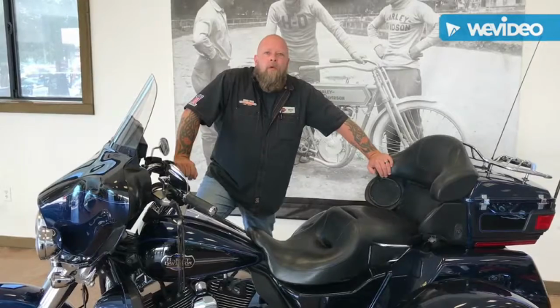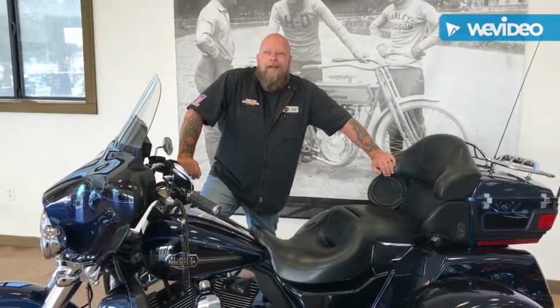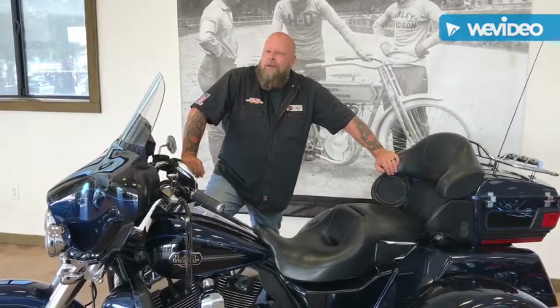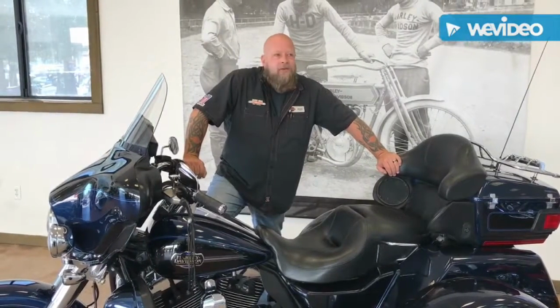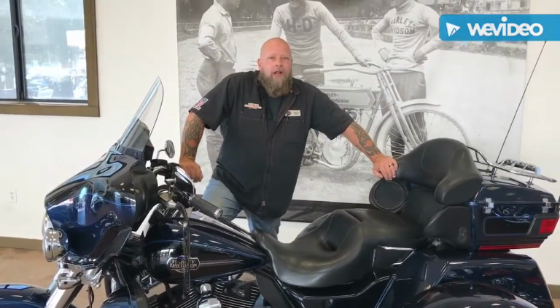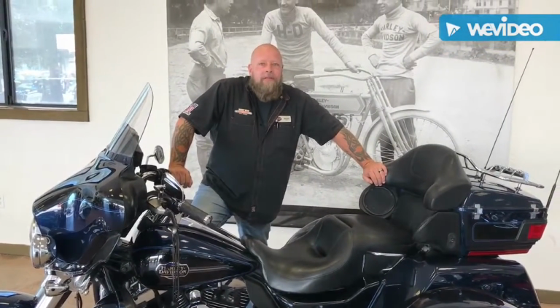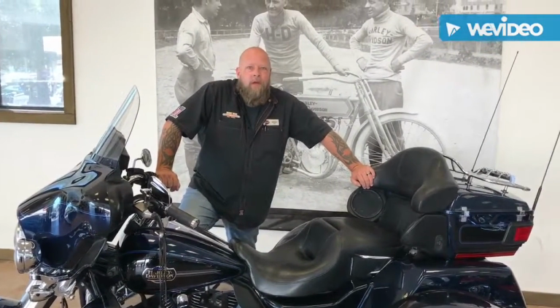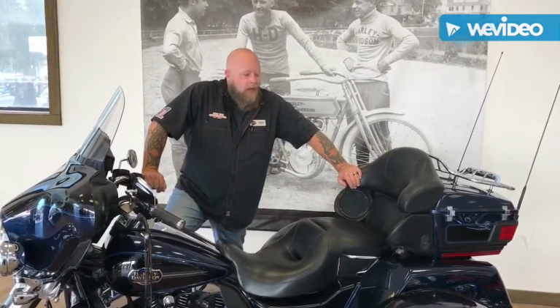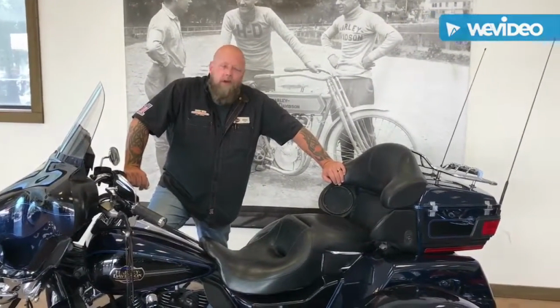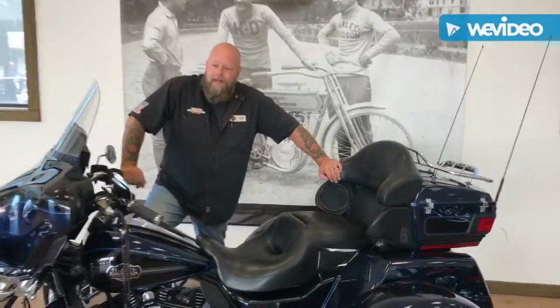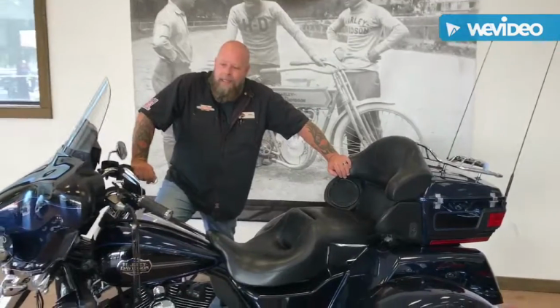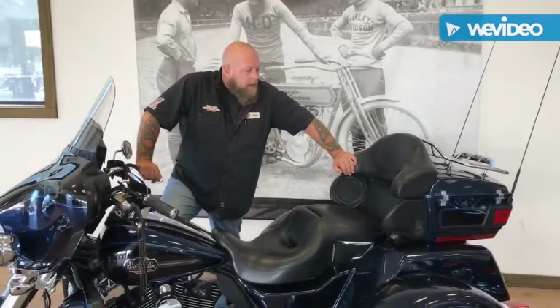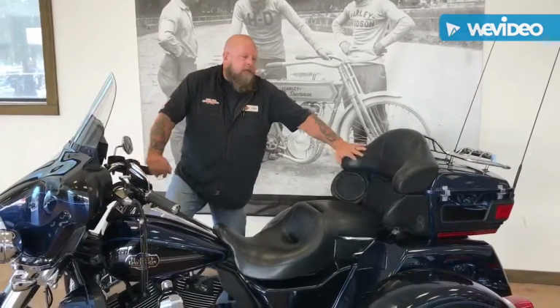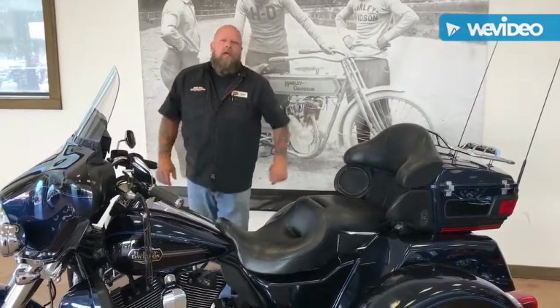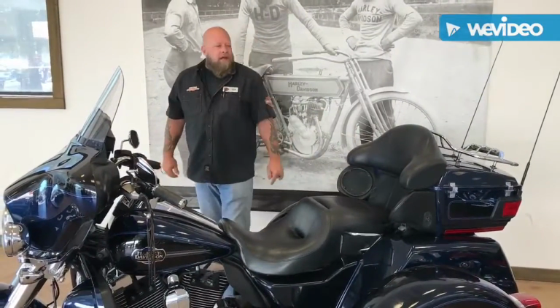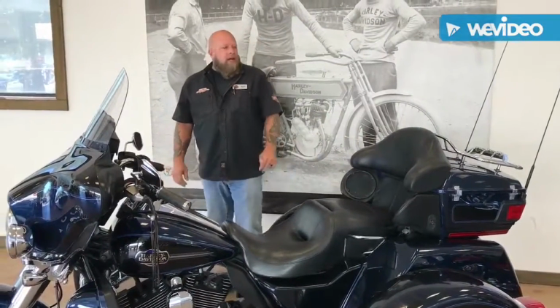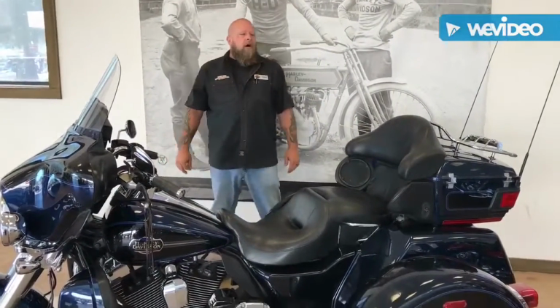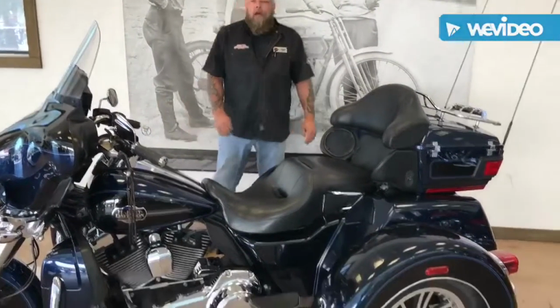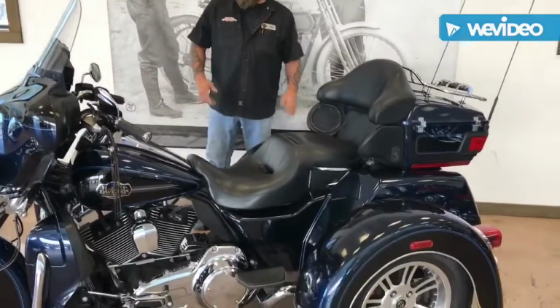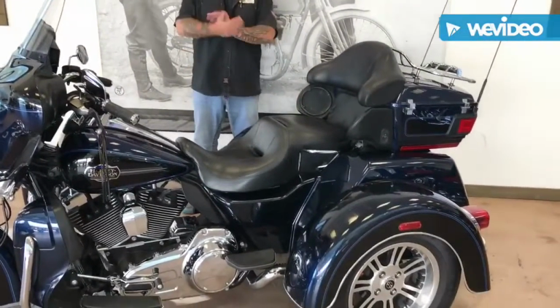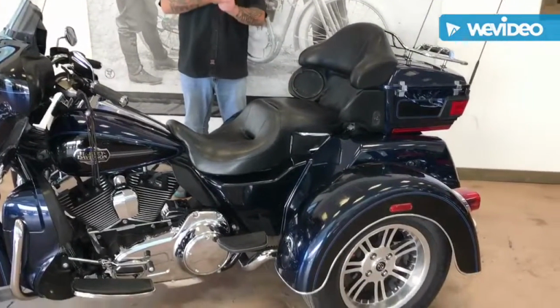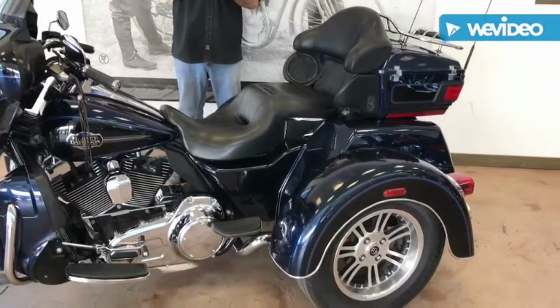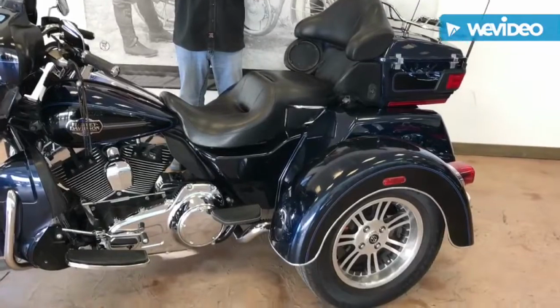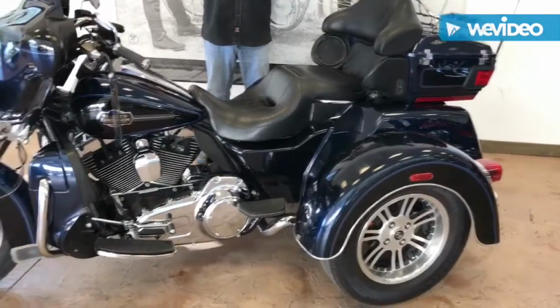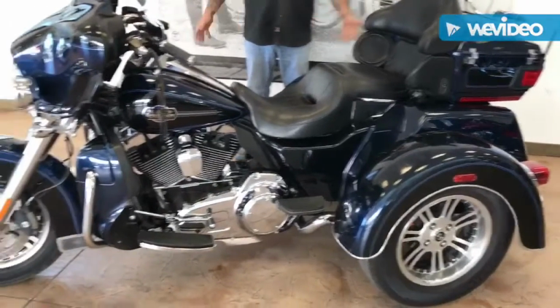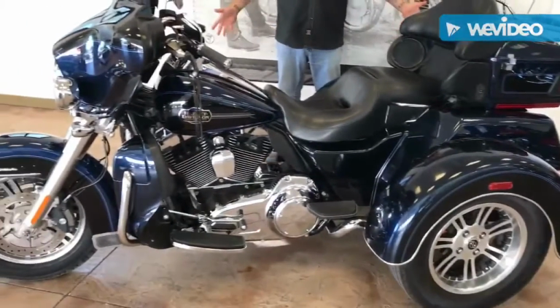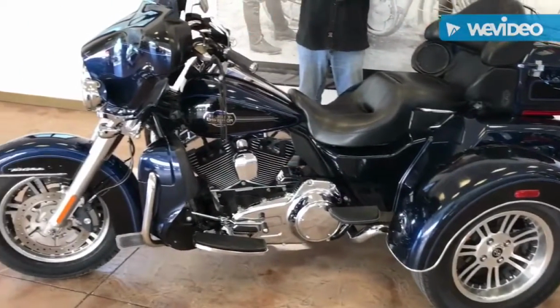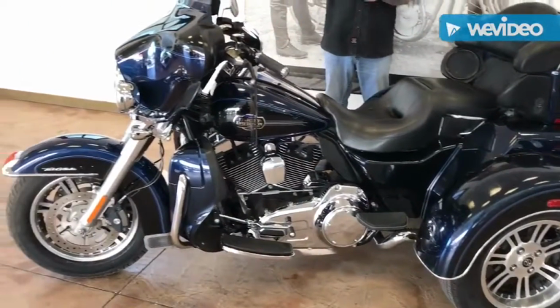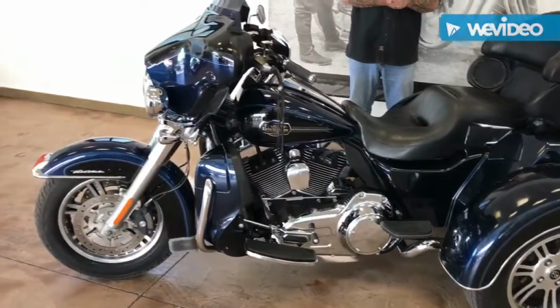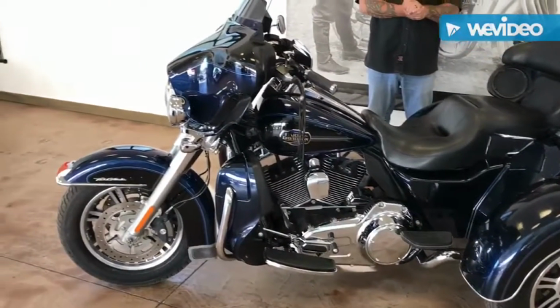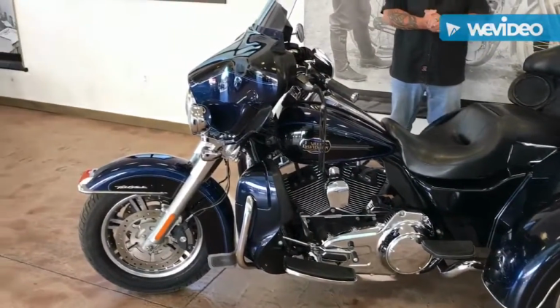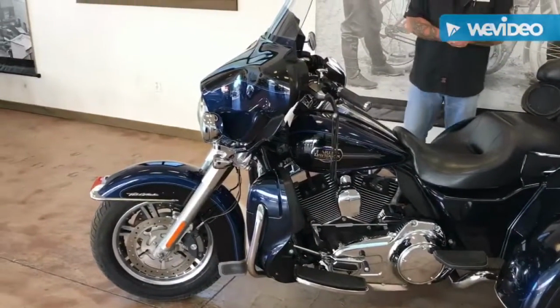Morning guys, Brian with Desert Wind Harley-Davidson this morning. Hey, we're doing our bike of the week again. This week we've got a 2012 Tri-Glide. So for all you trike guys and gals, I've got one here that's used — come check us out.